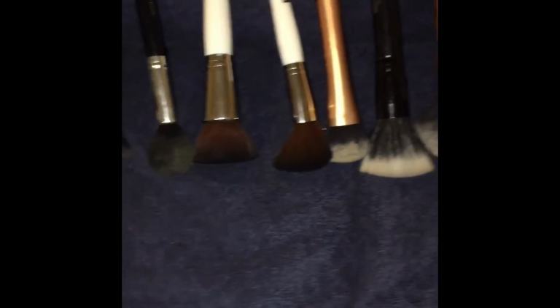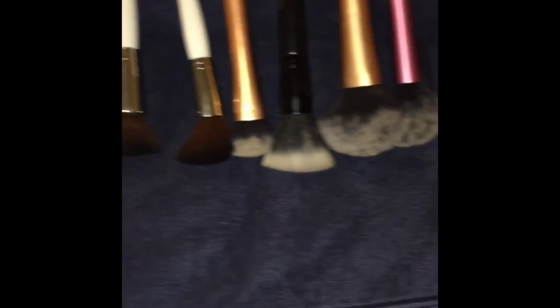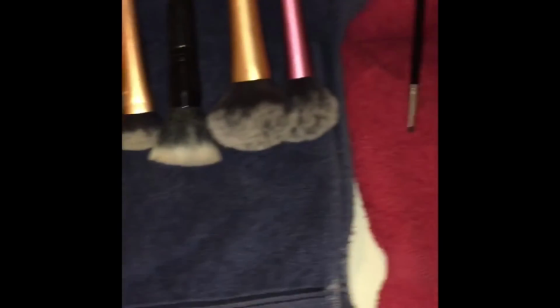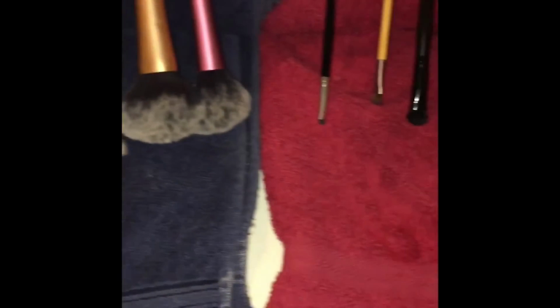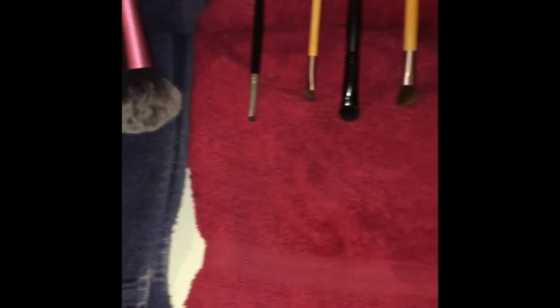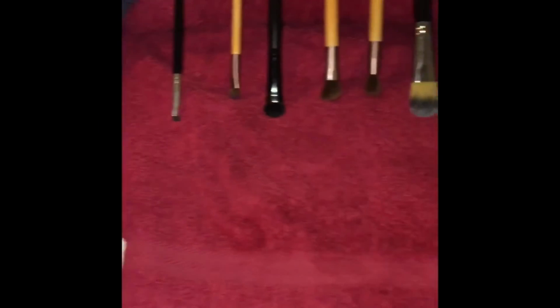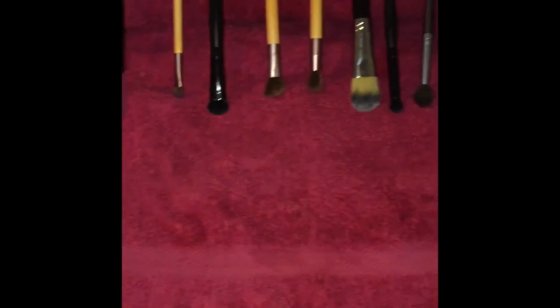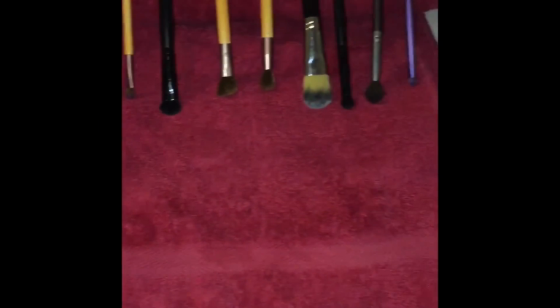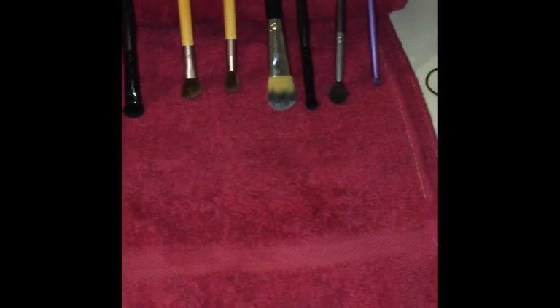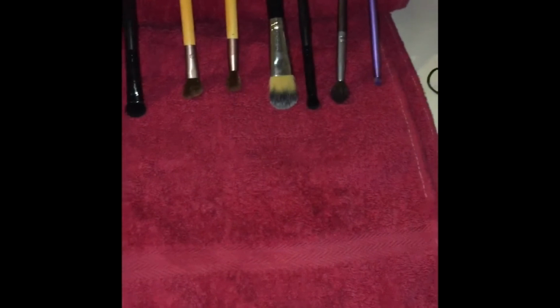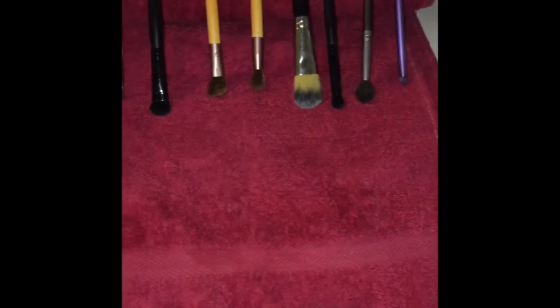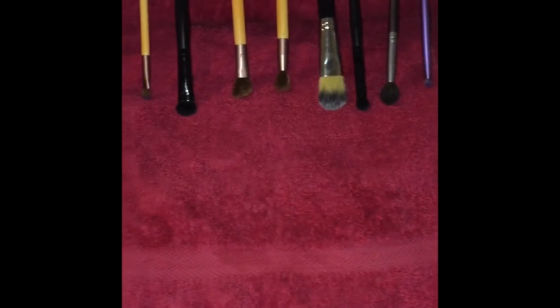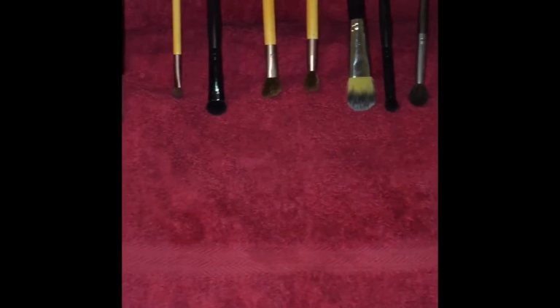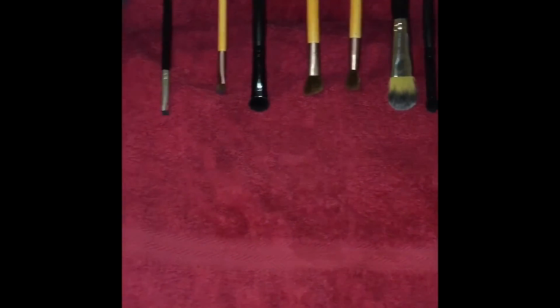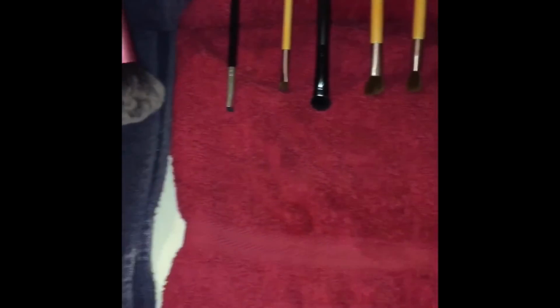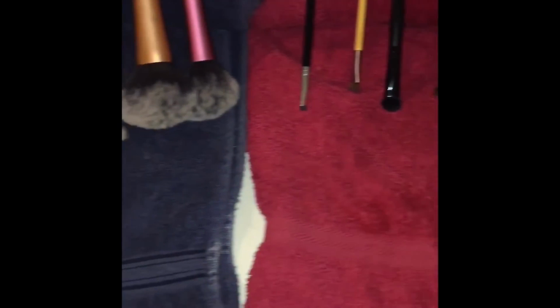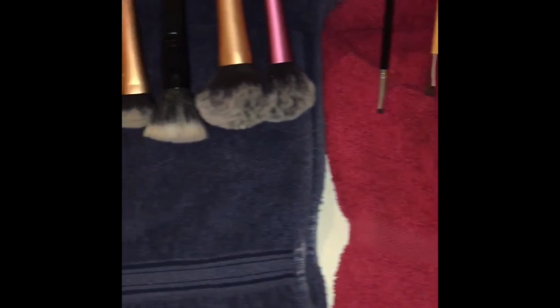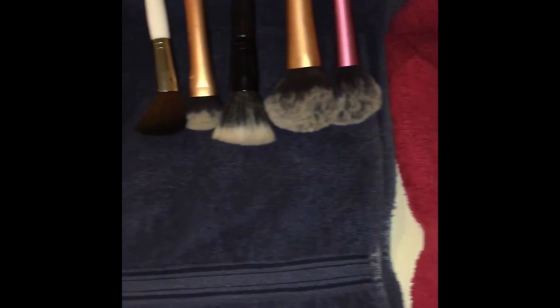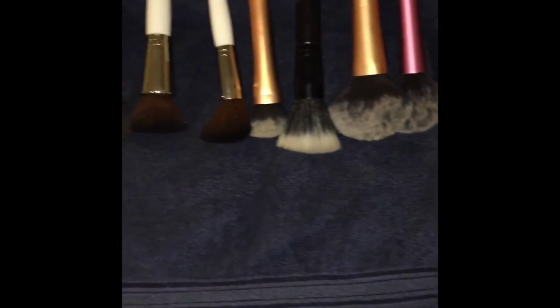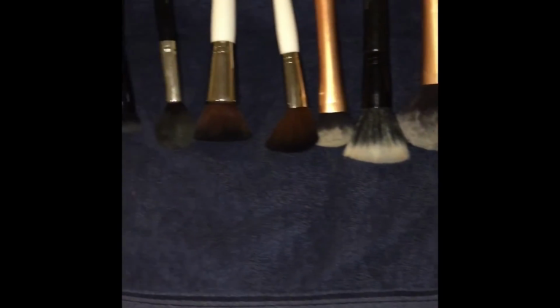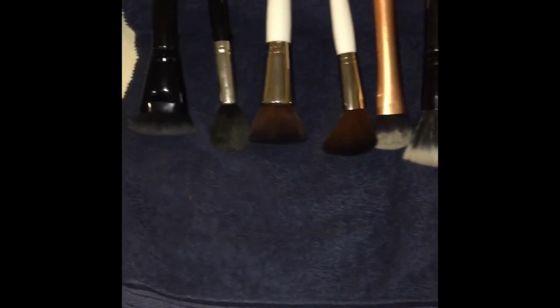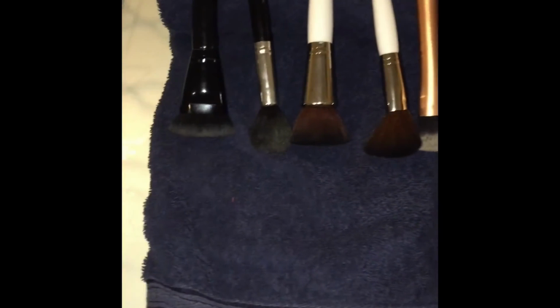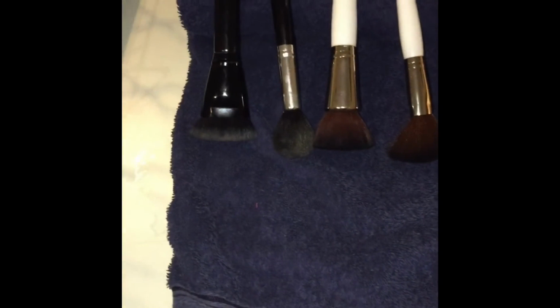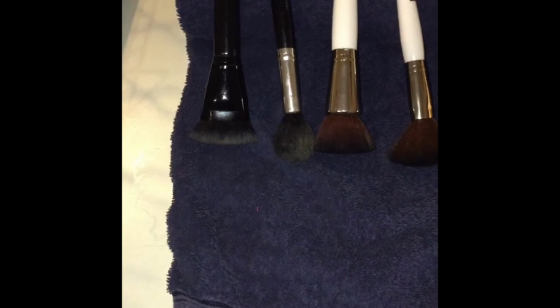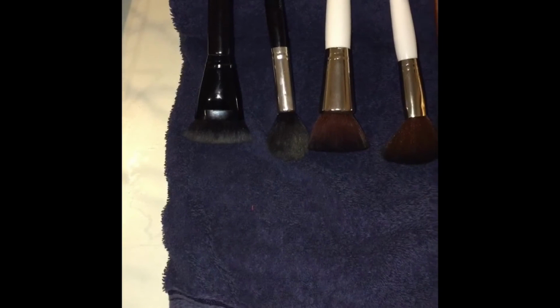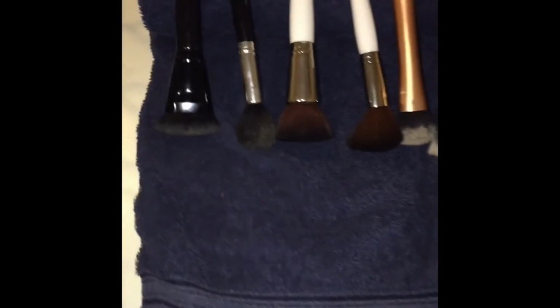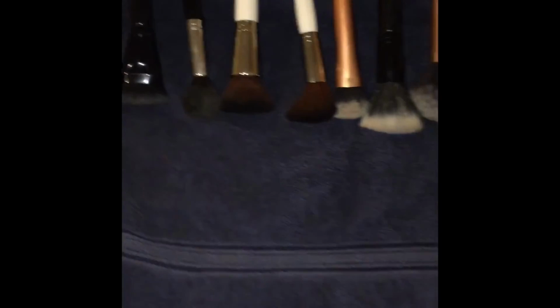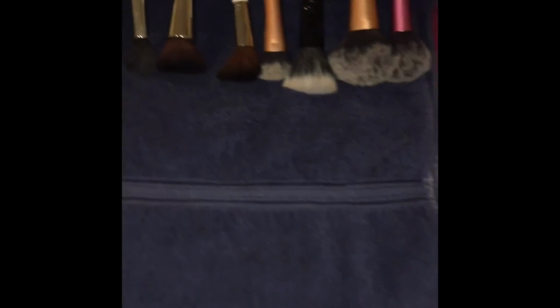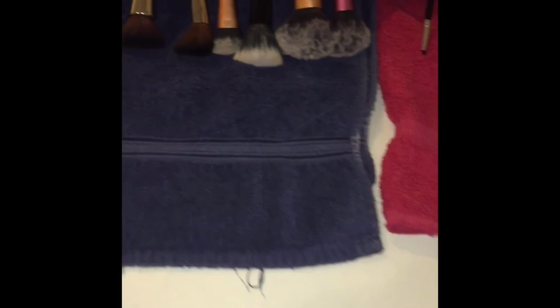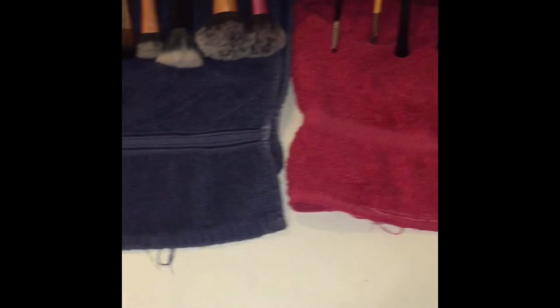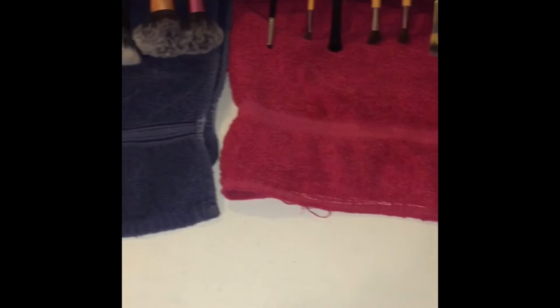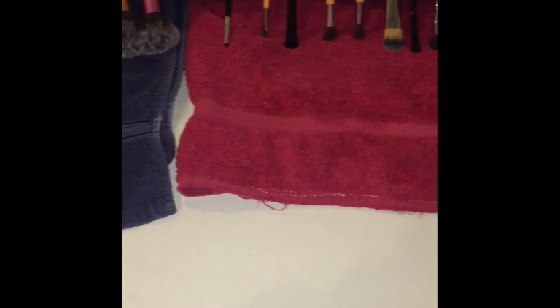Stand your makeup brushes in an upright position along the folded towels and leave to air dry for a minimum of 24 hours. And that's it — that's how simple it is.